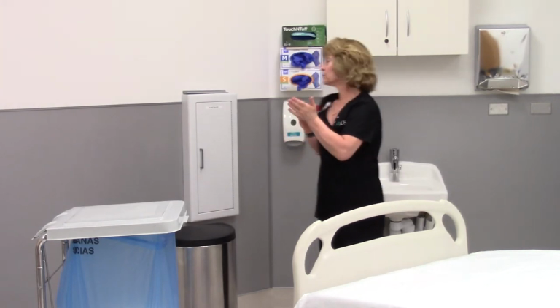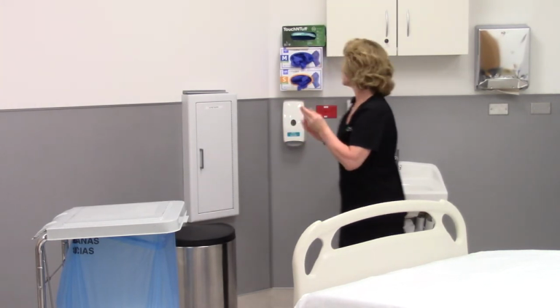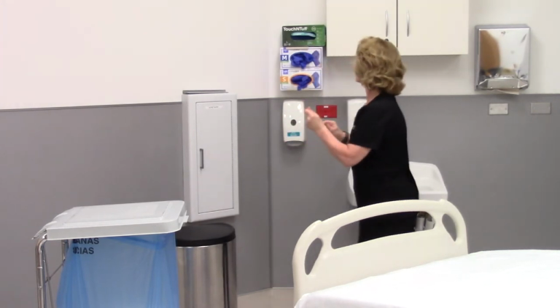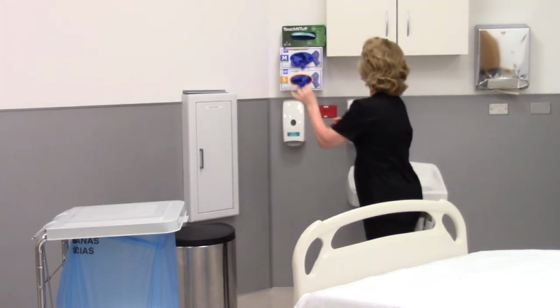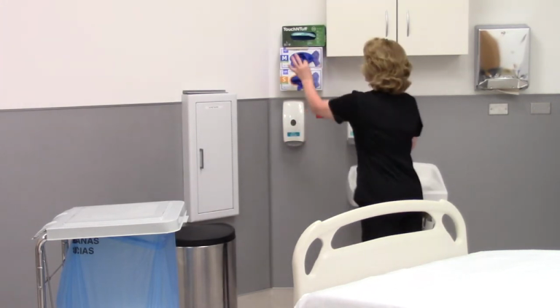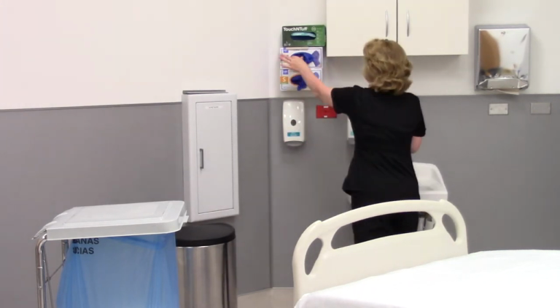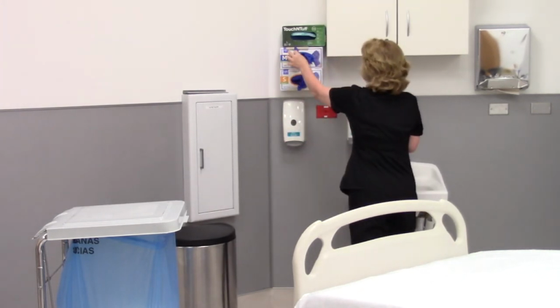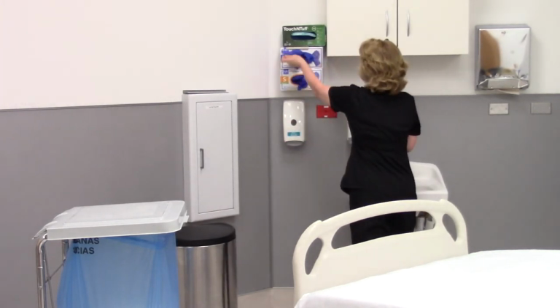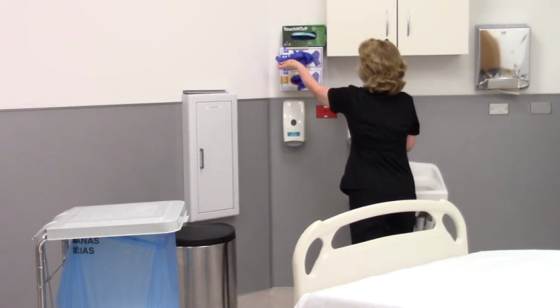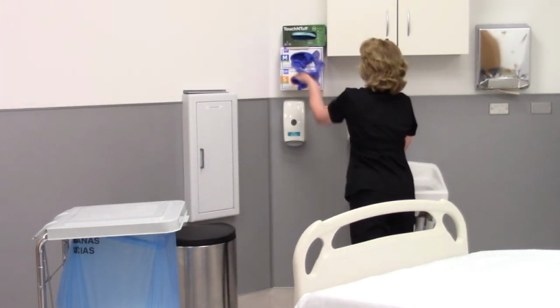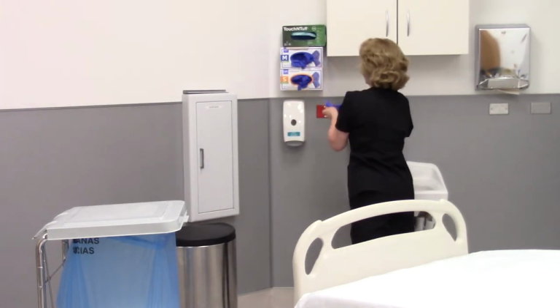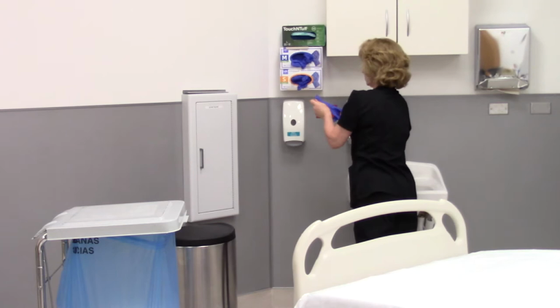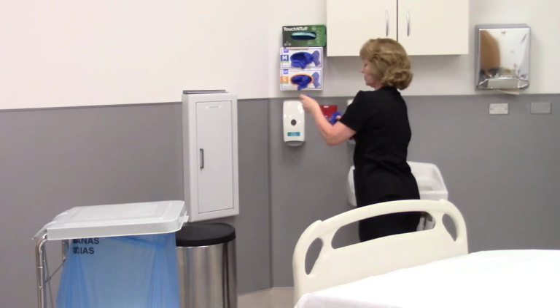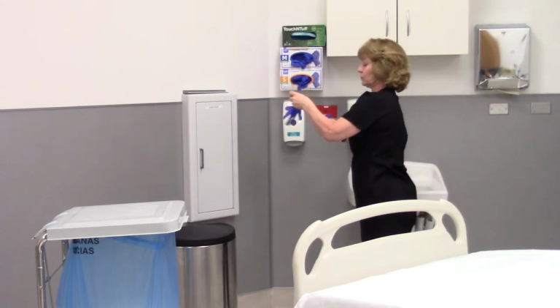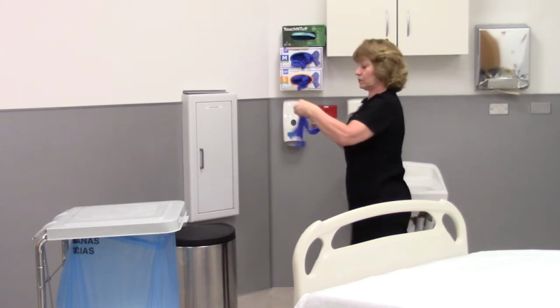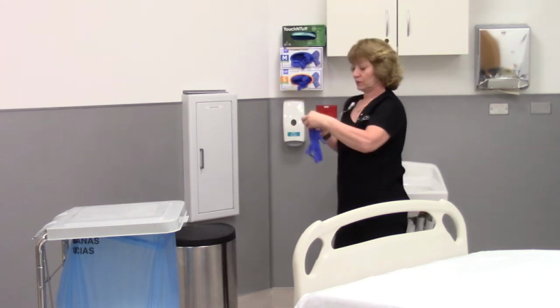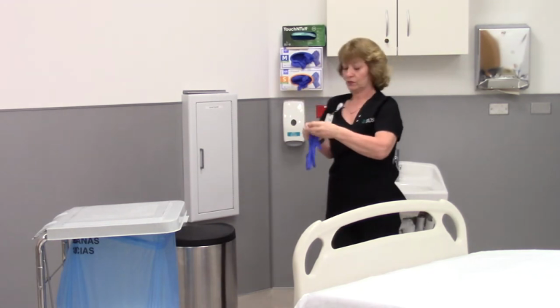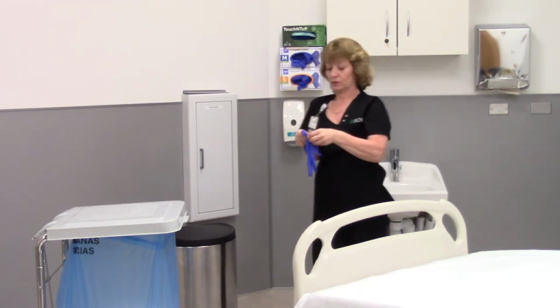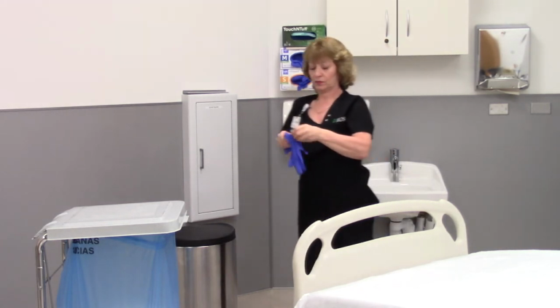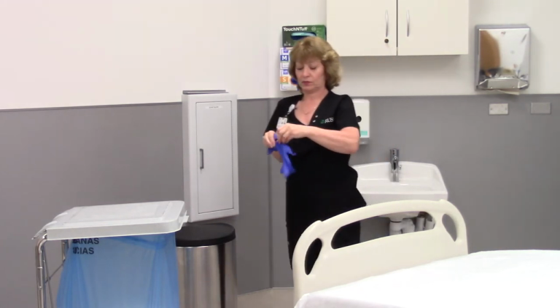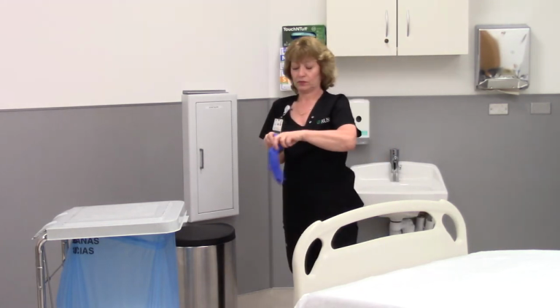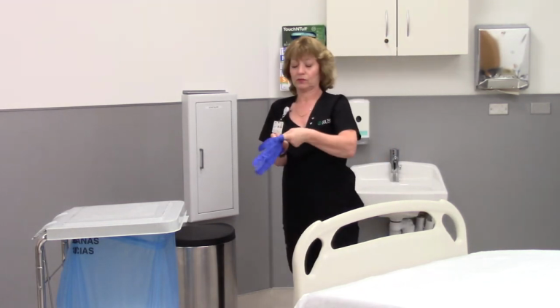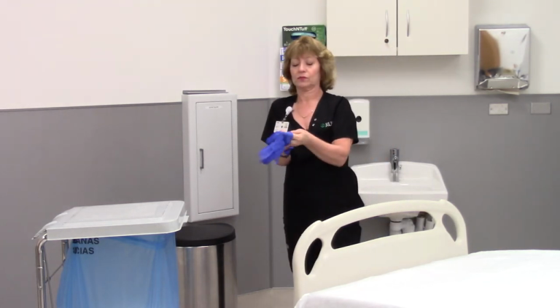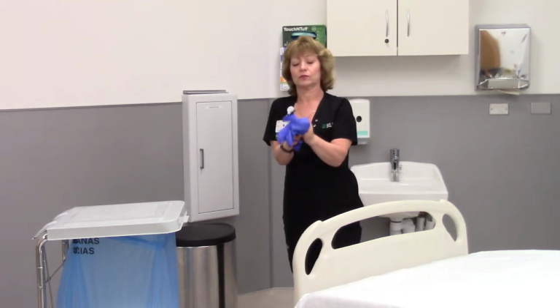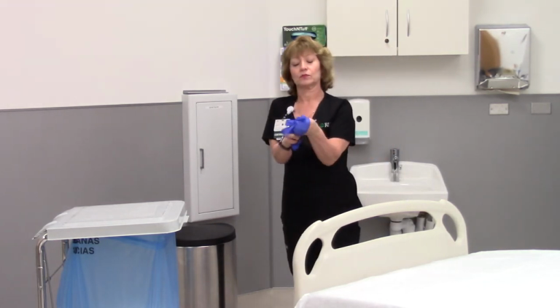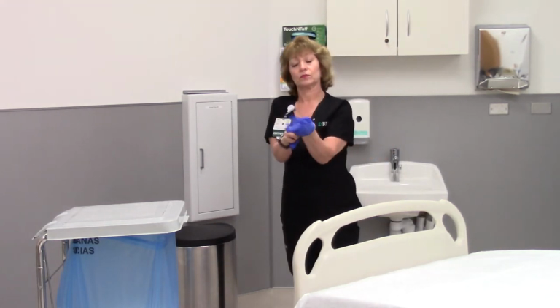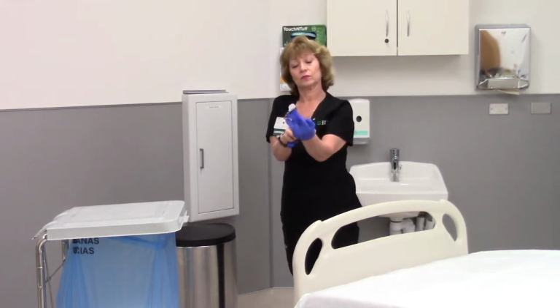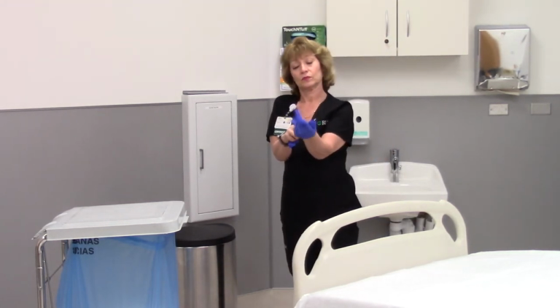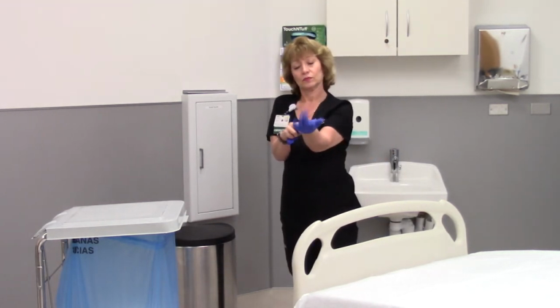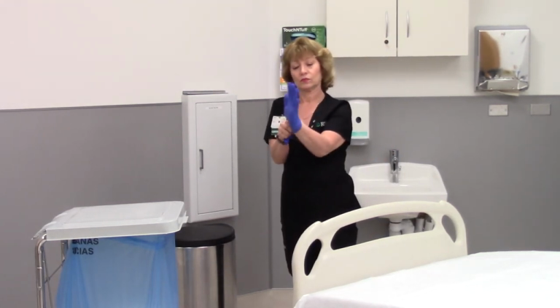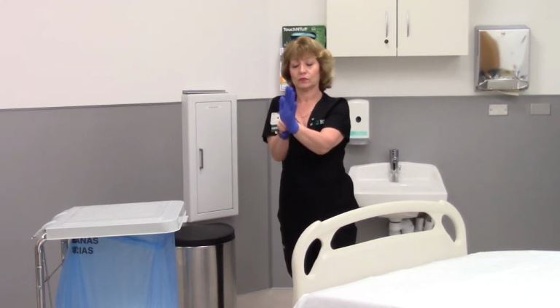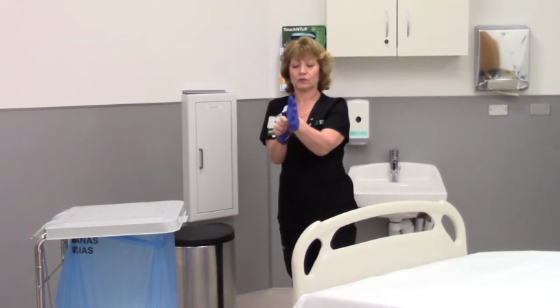Don the appropriate size, clean patient care gloves. Take care not to rip or tear the gloves while donning.